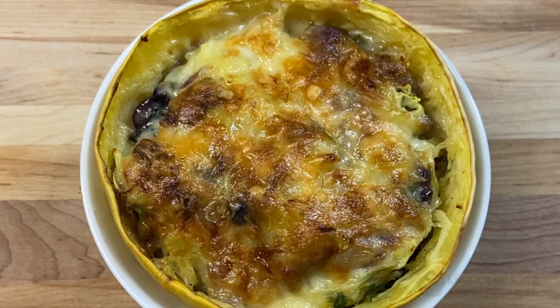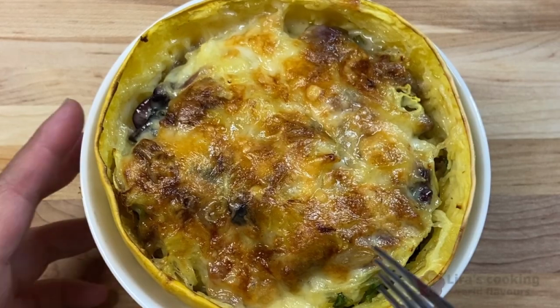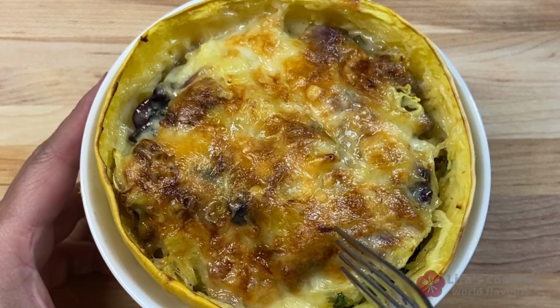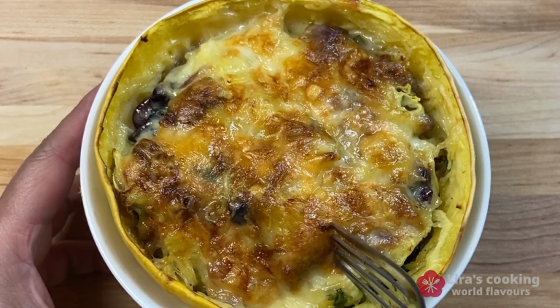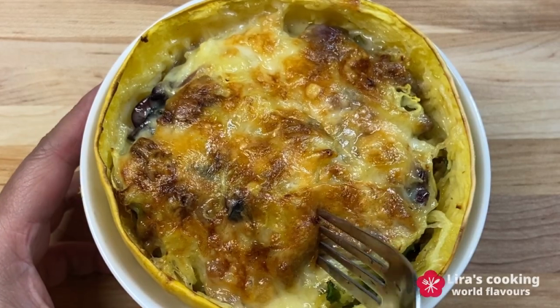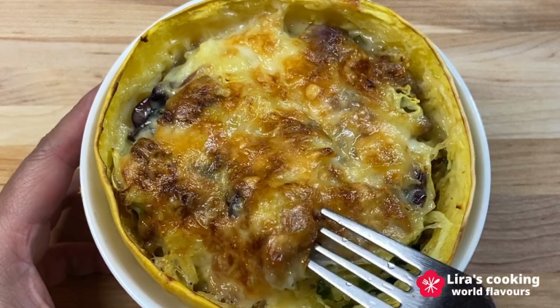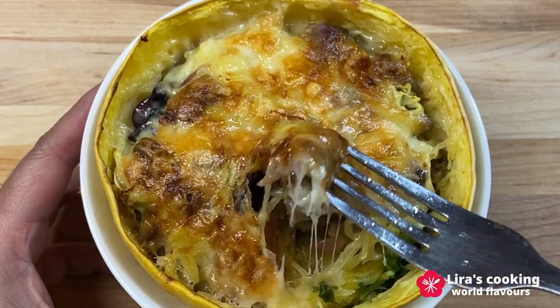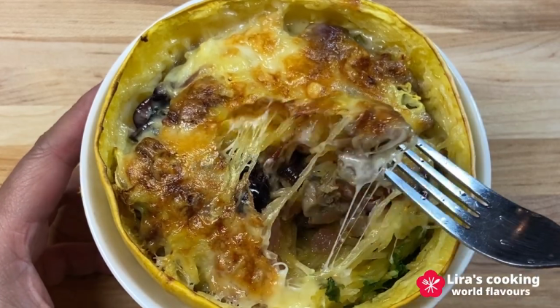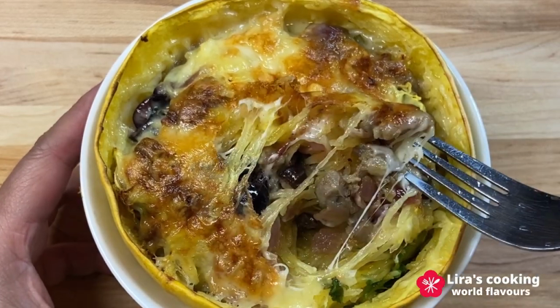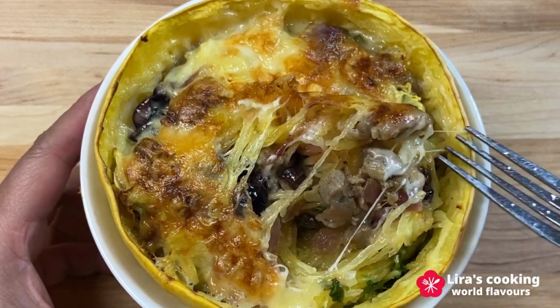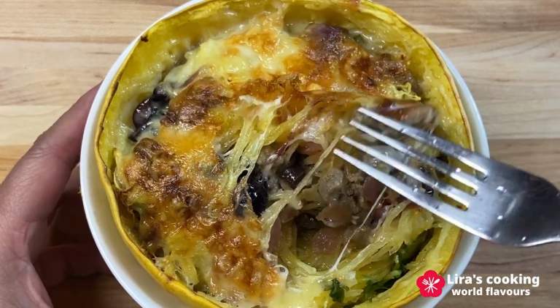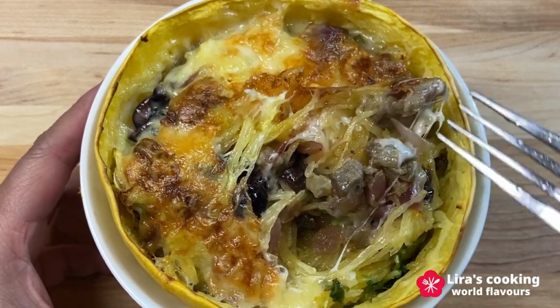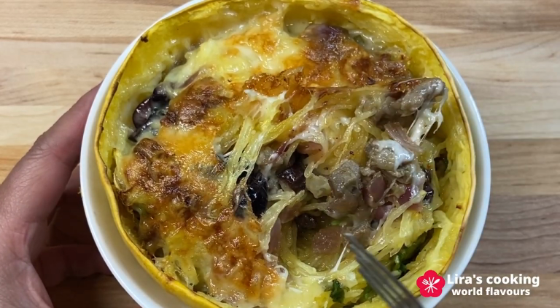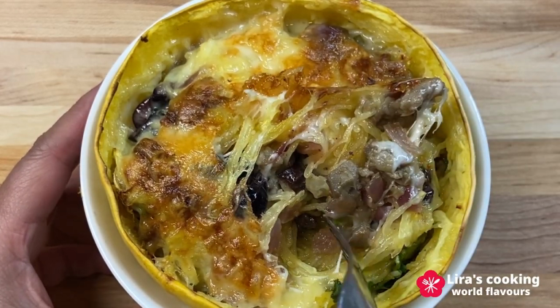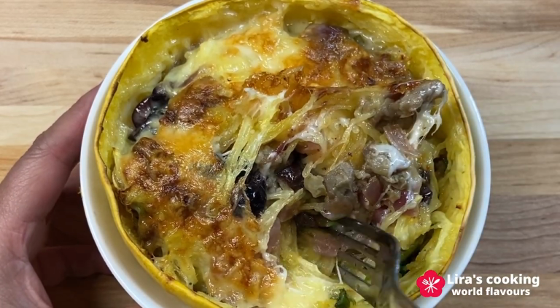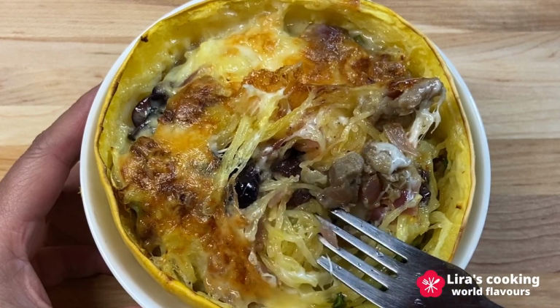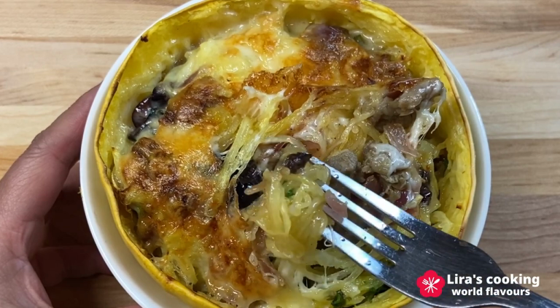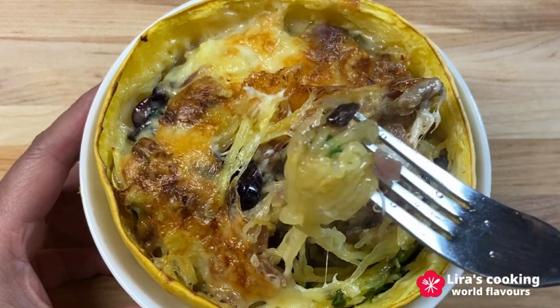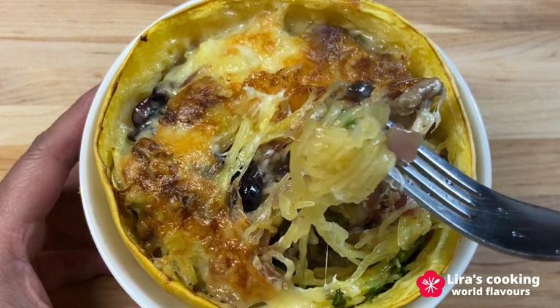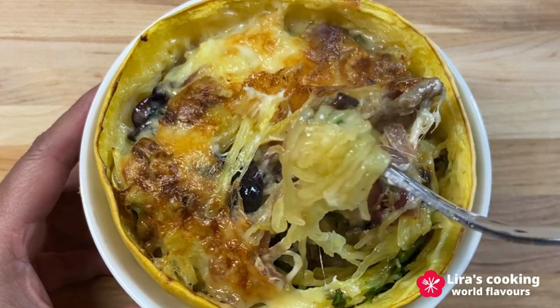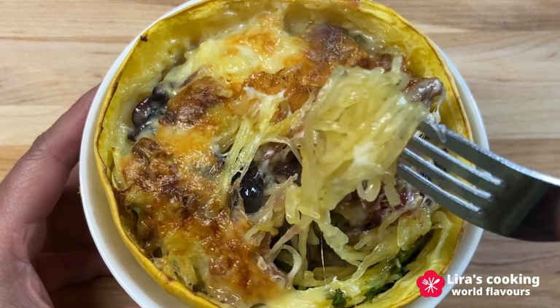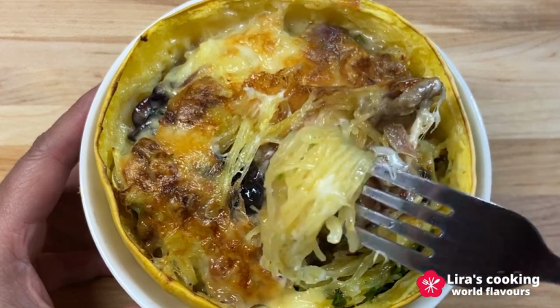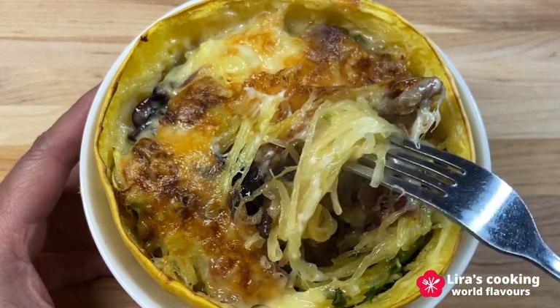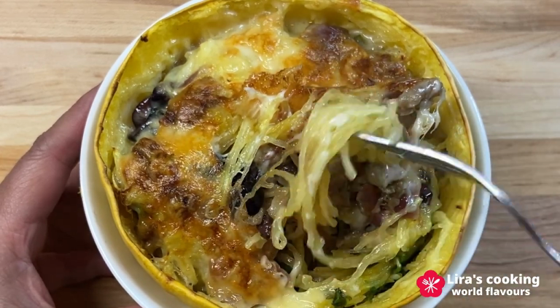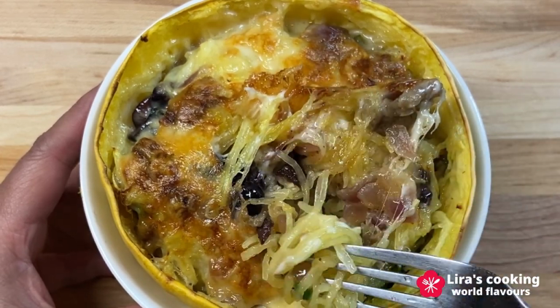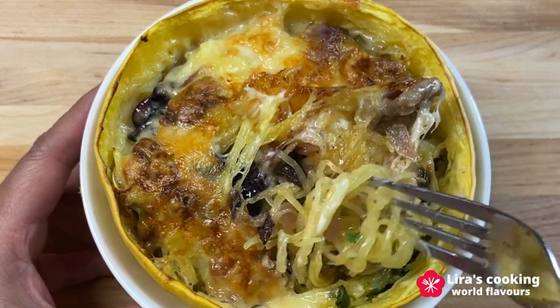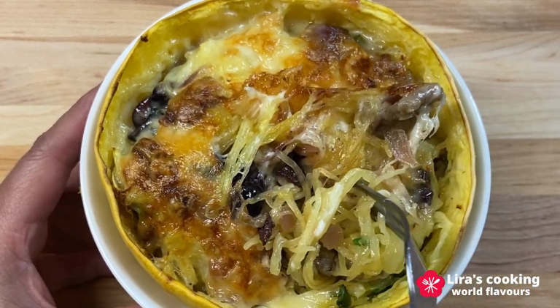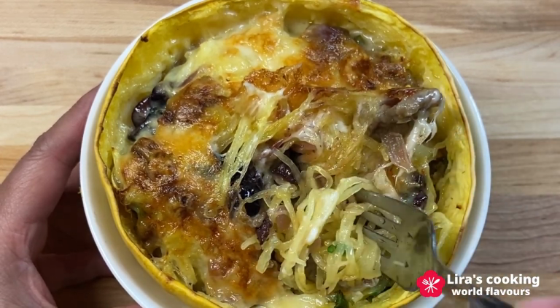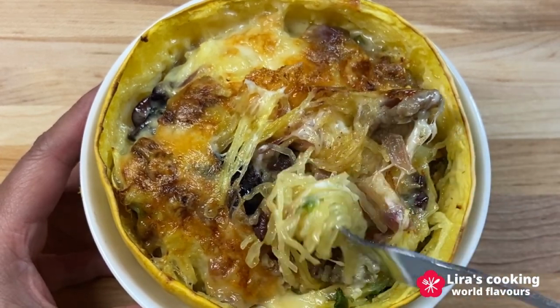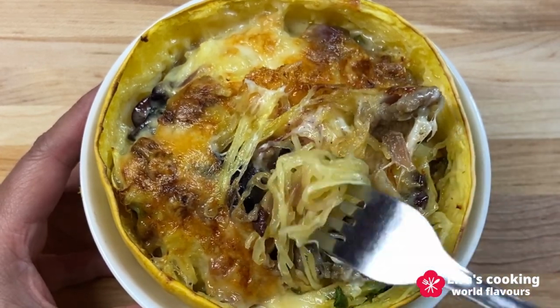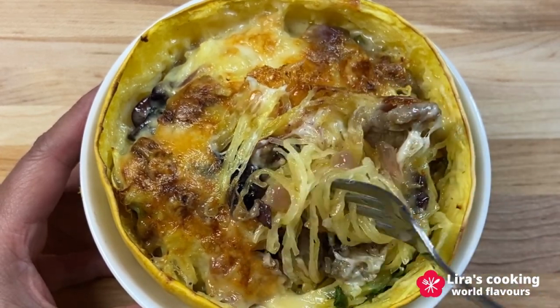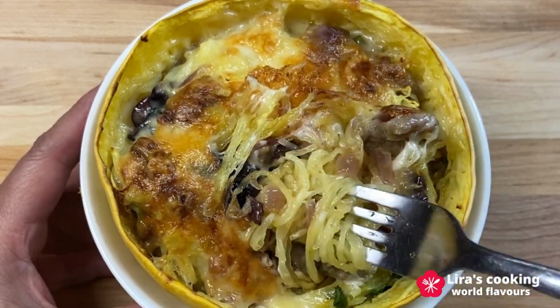Hello, welcome to my channel. Do you like spaghetti? Today we will cook a very special one made from spaghetti squash.